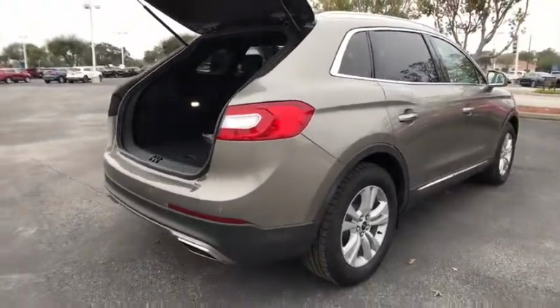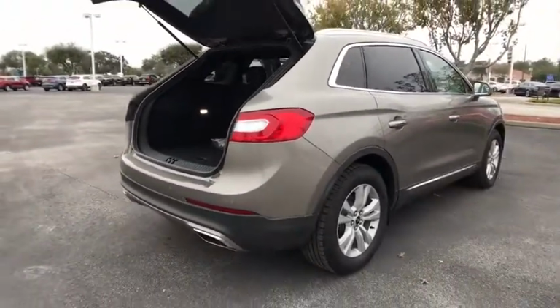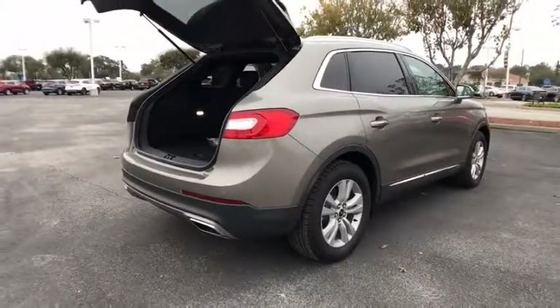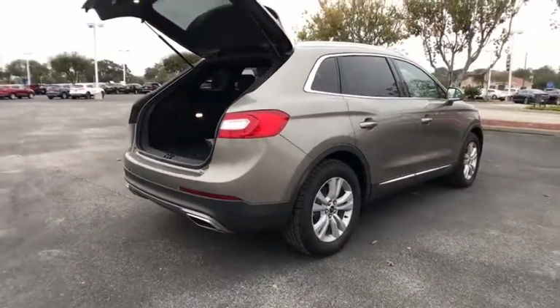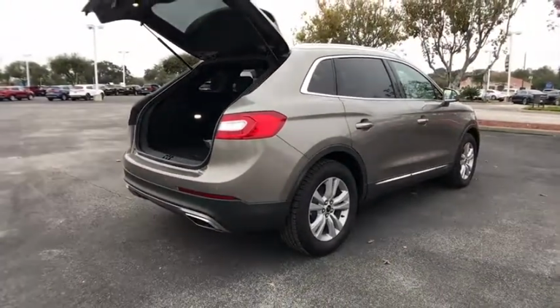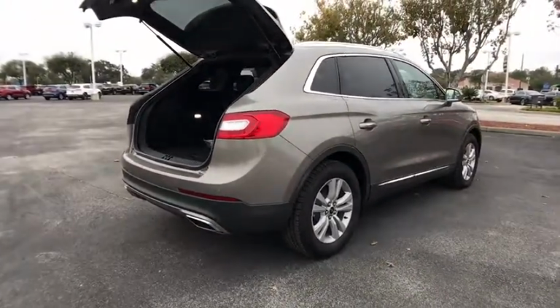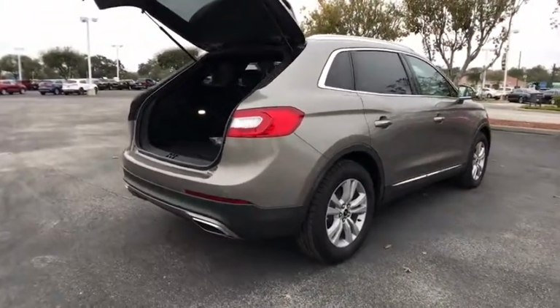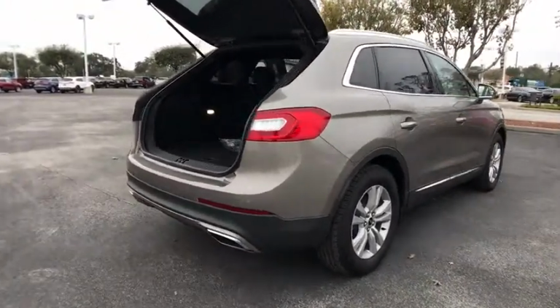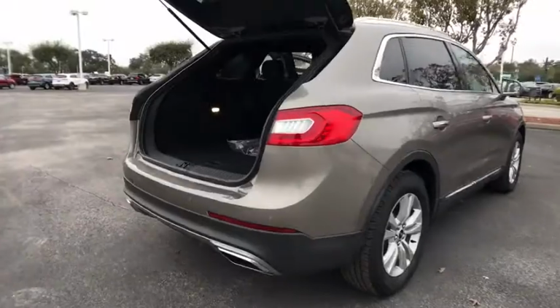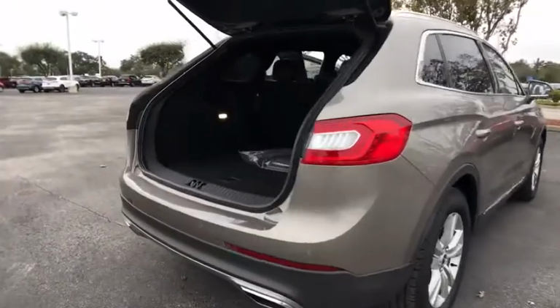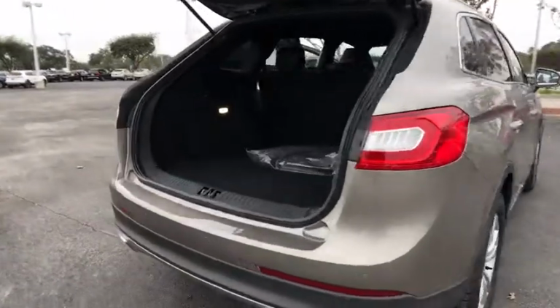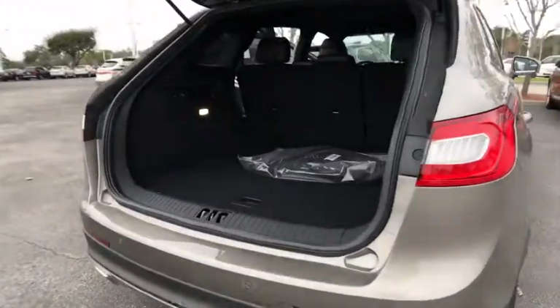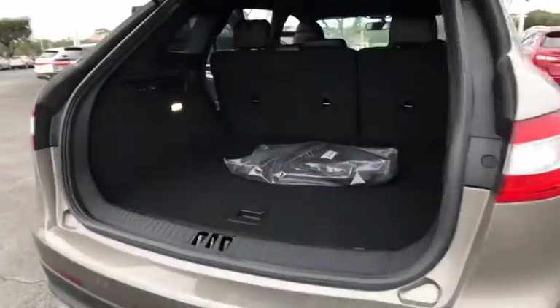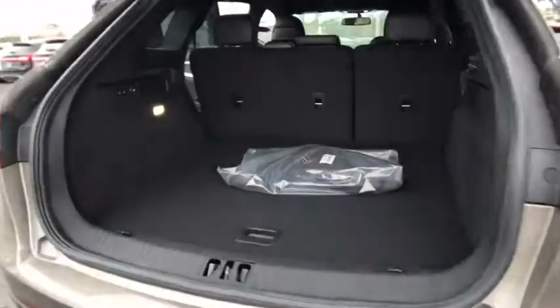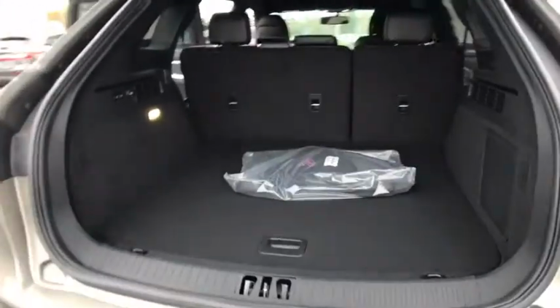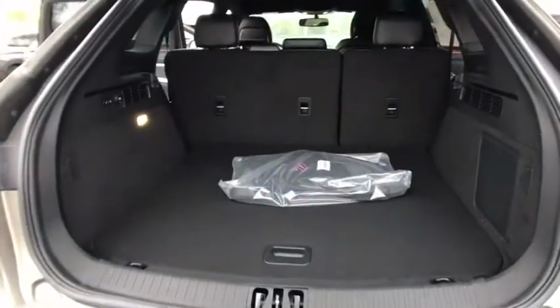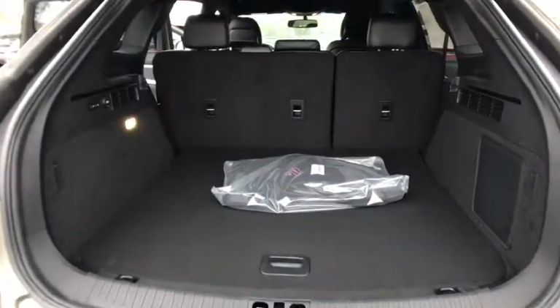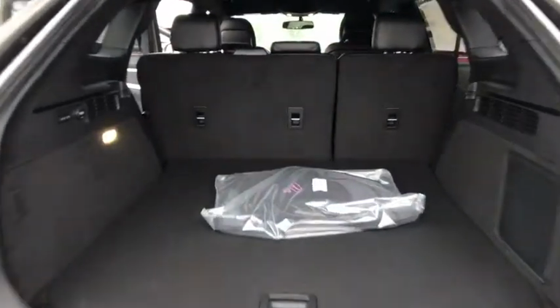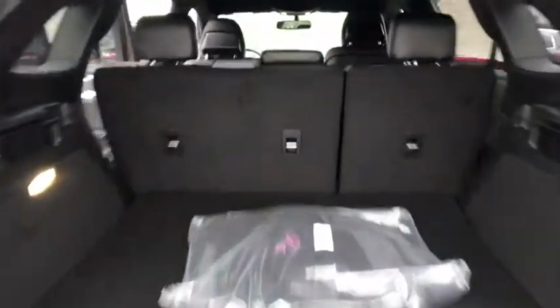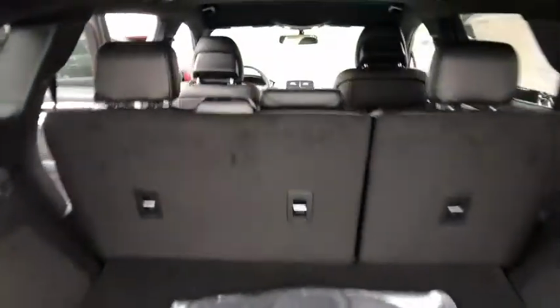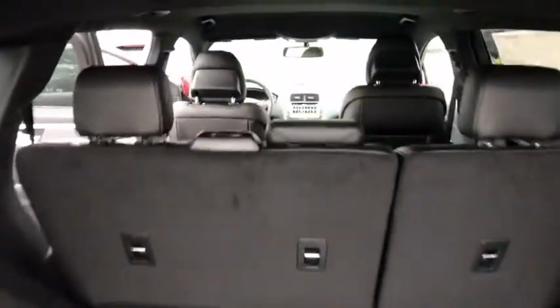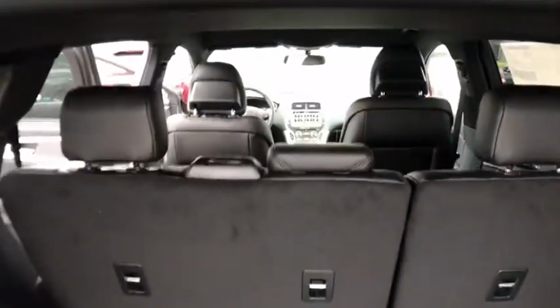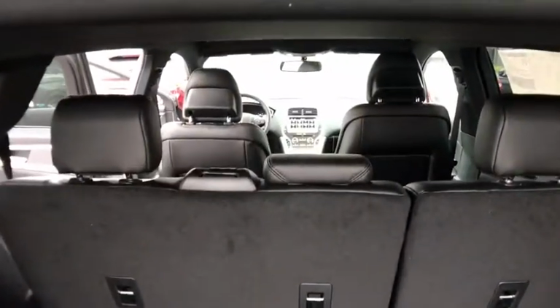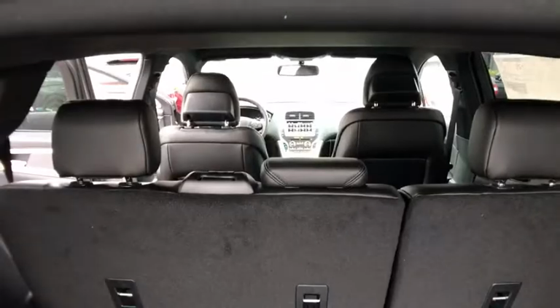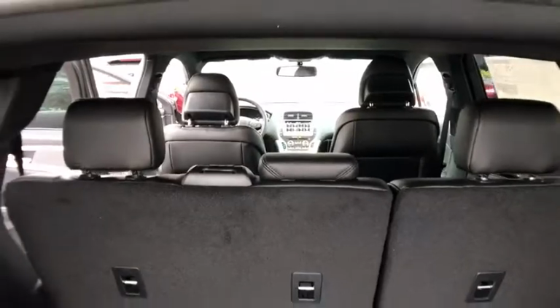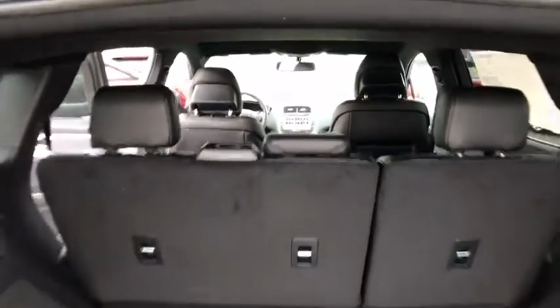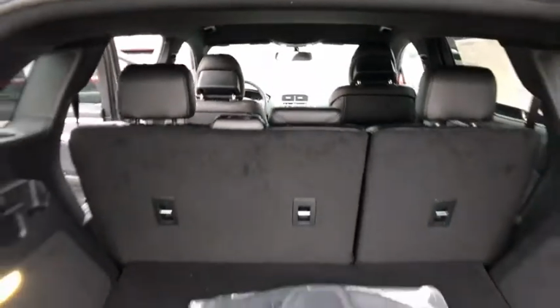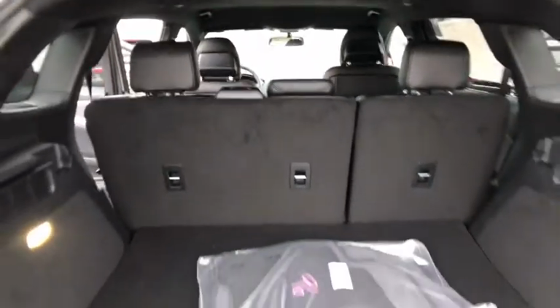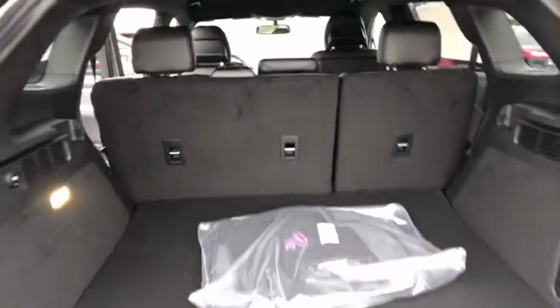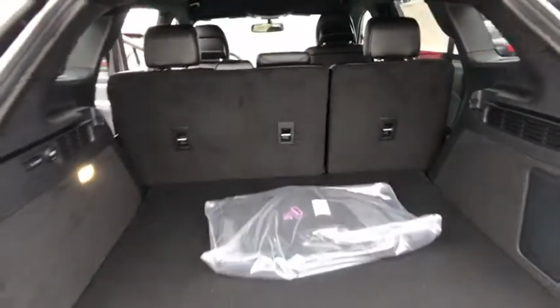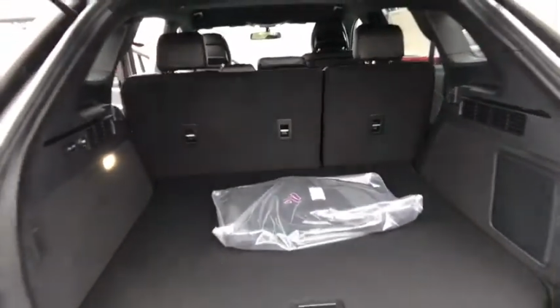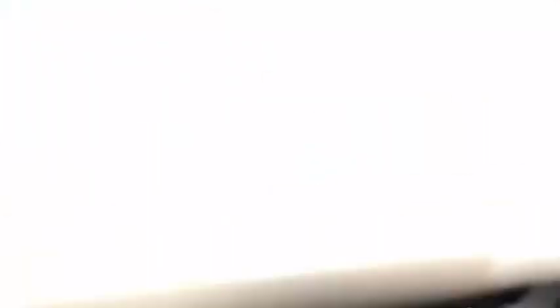Here are some of this vehicle's great options: stability control, traction control, remote engine start, power passenger seat, steering wheel audio controls, anti-lock braking system.